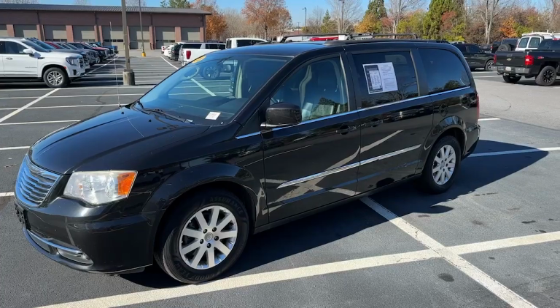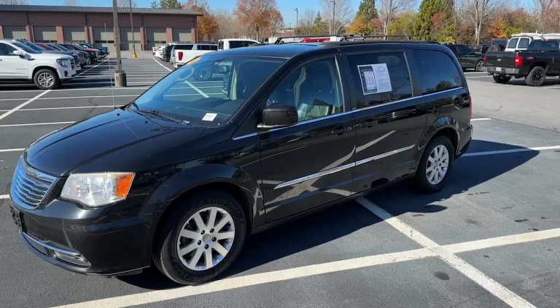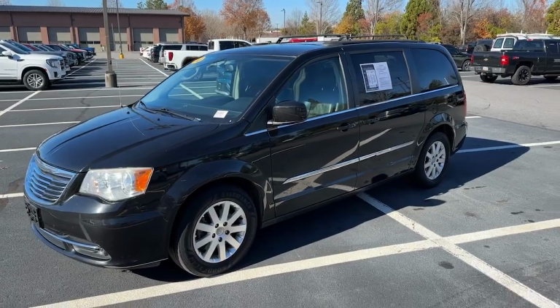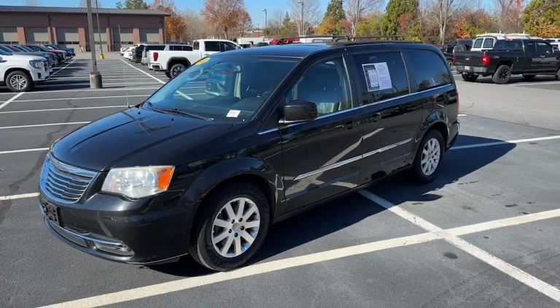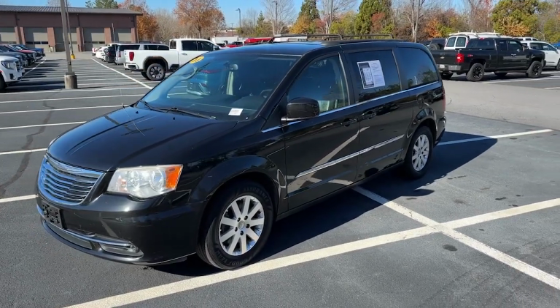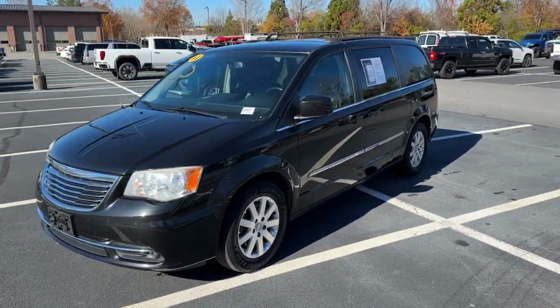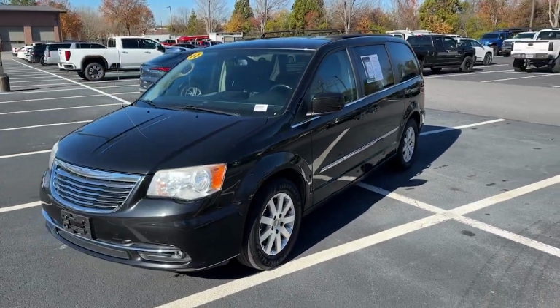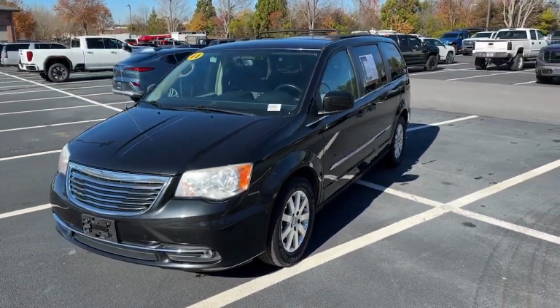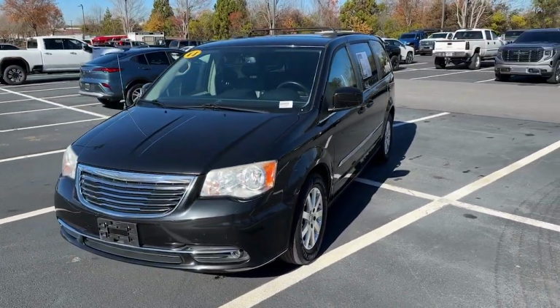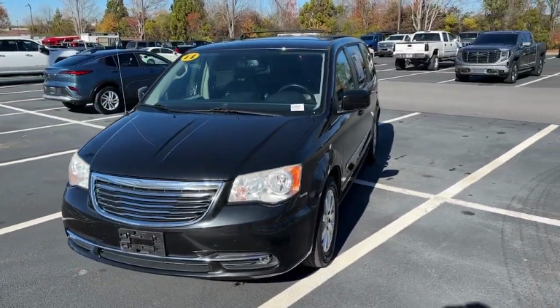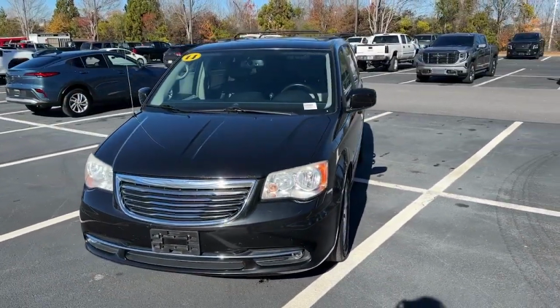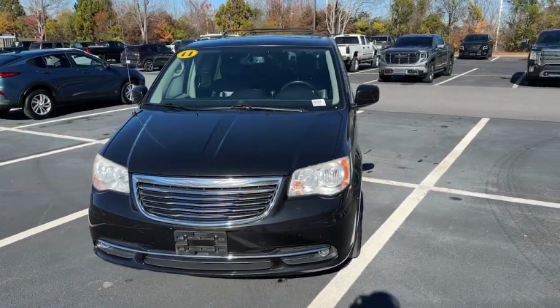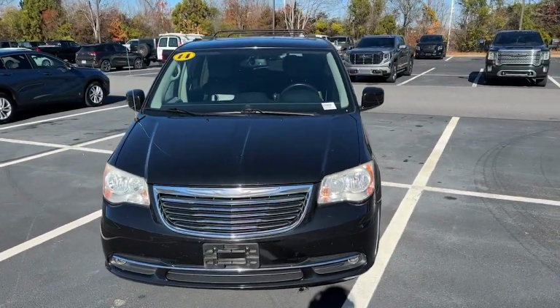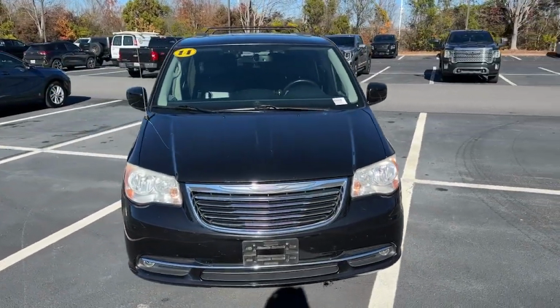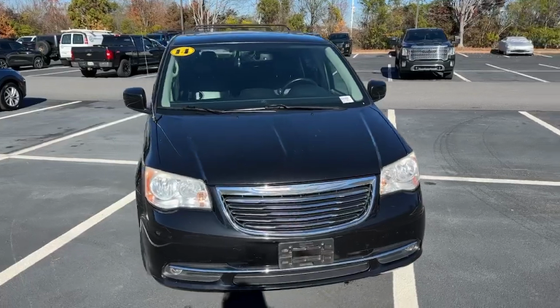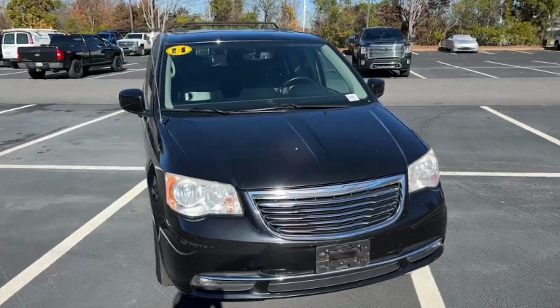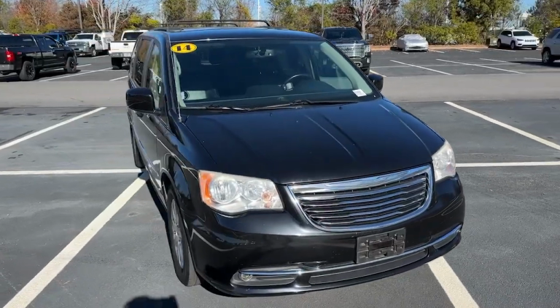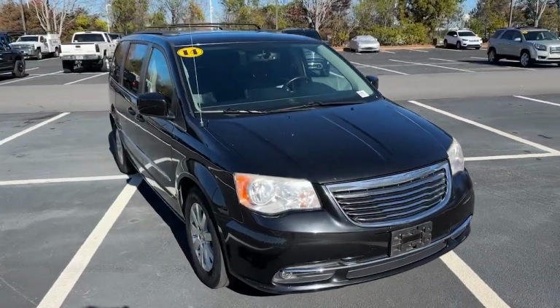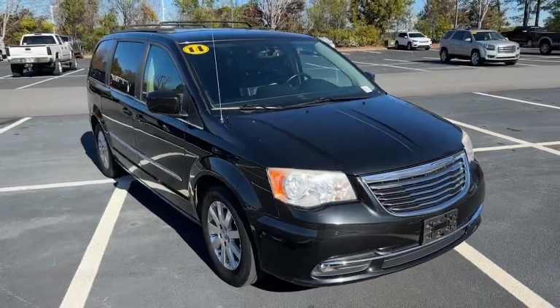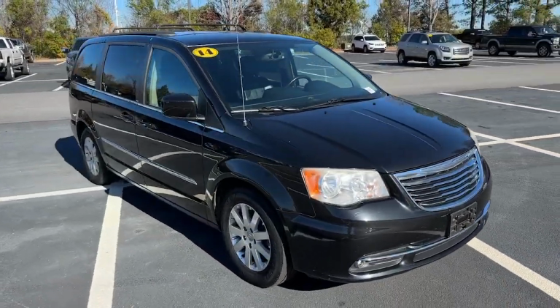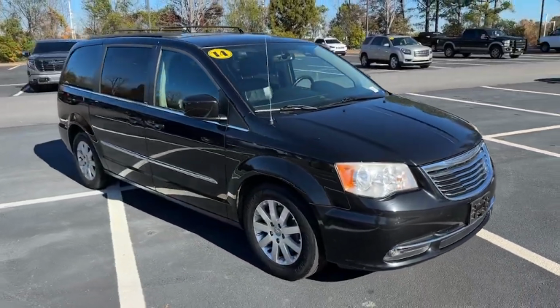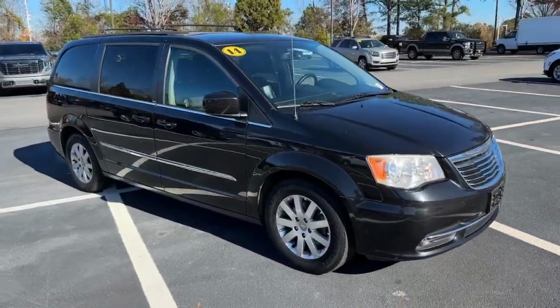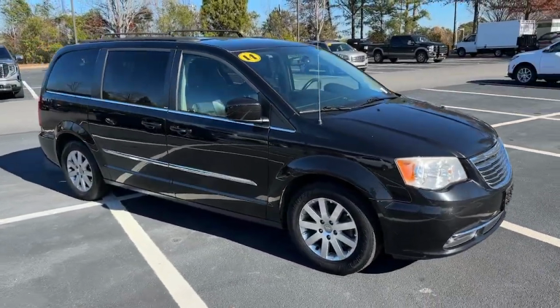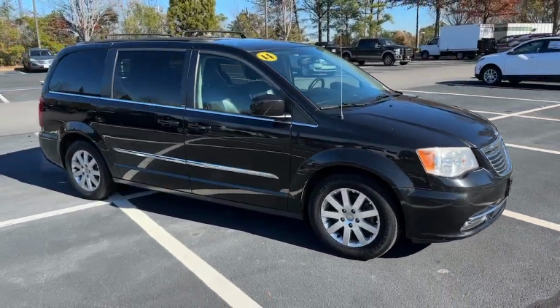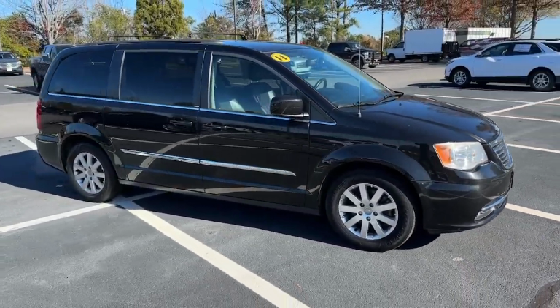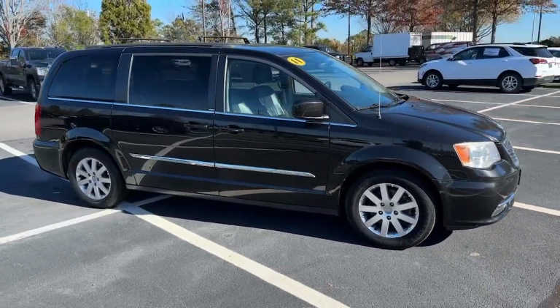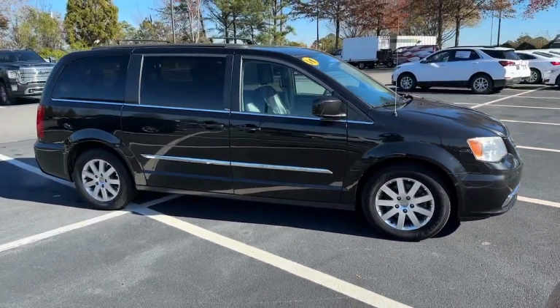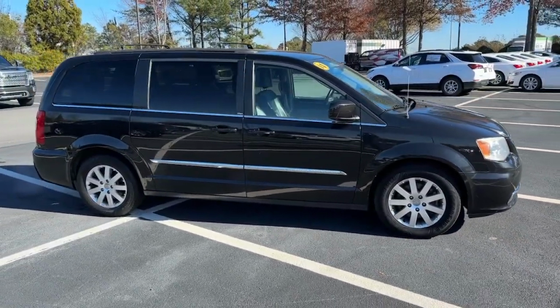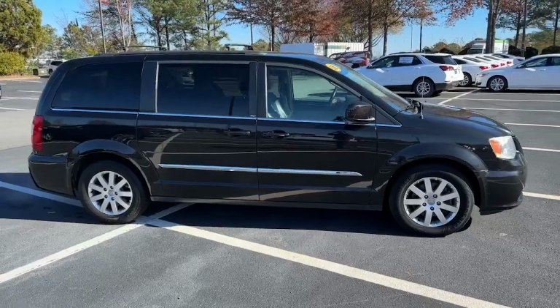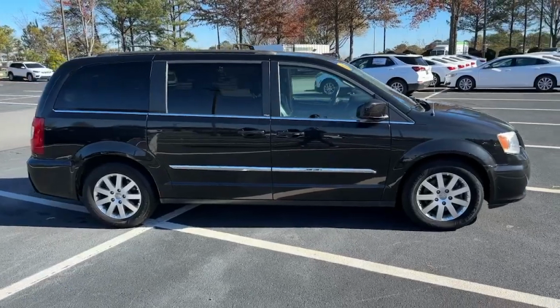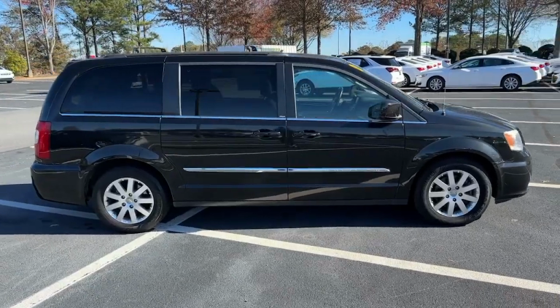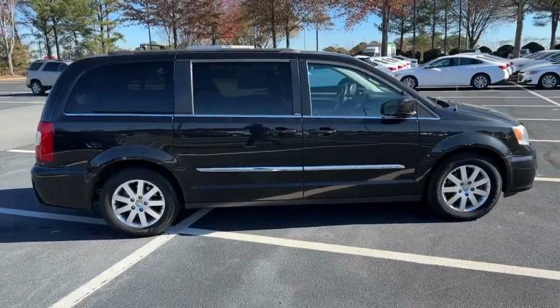This could be the car for you. The 2014 Chrysler Town & Country, with less than 120,000 miles on the odometer, this vehicle stands out from the rest.